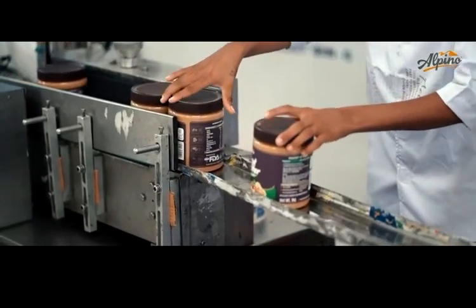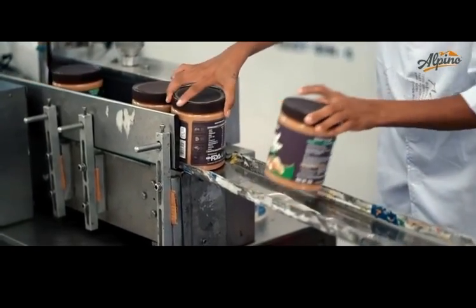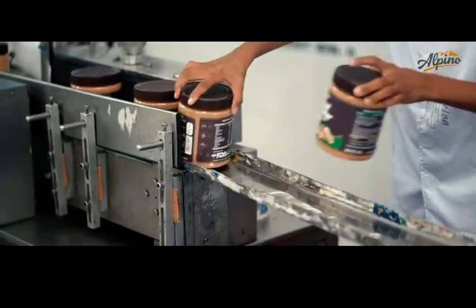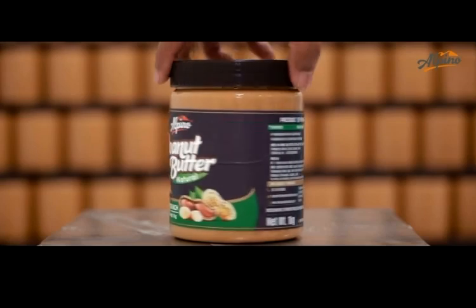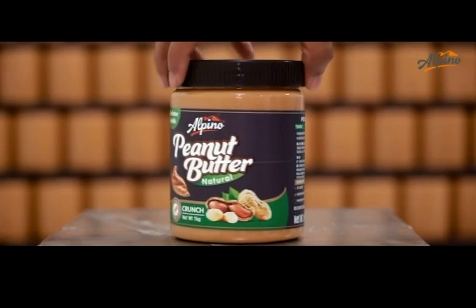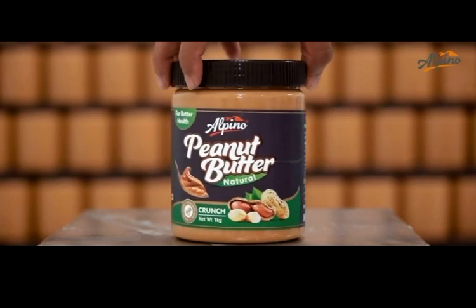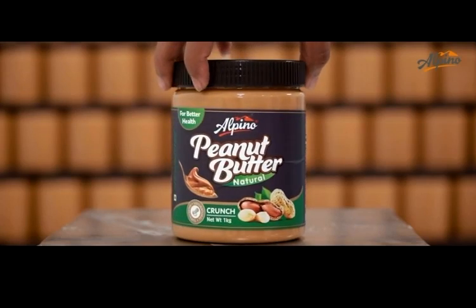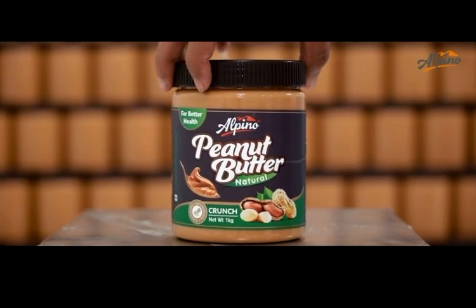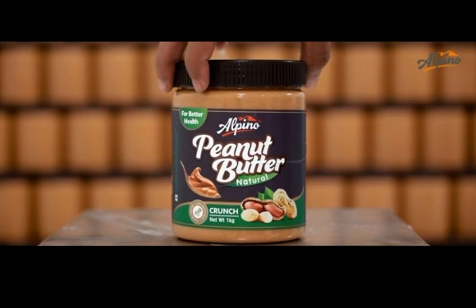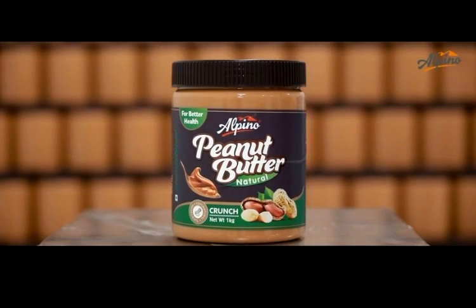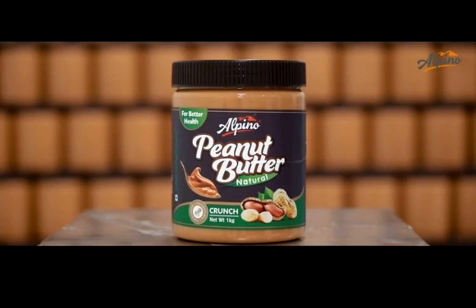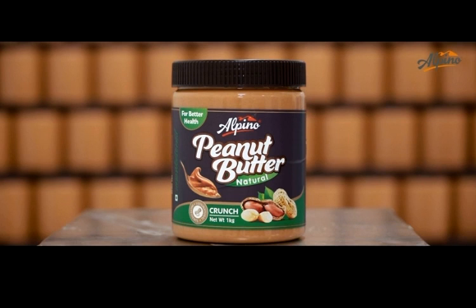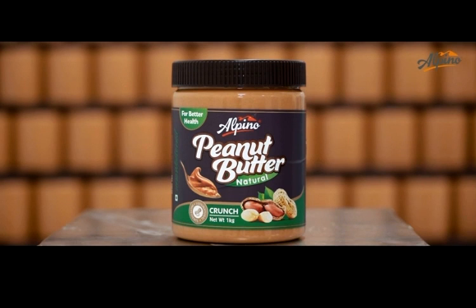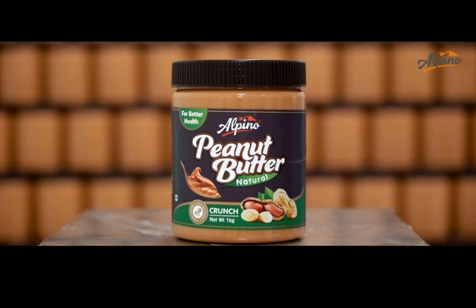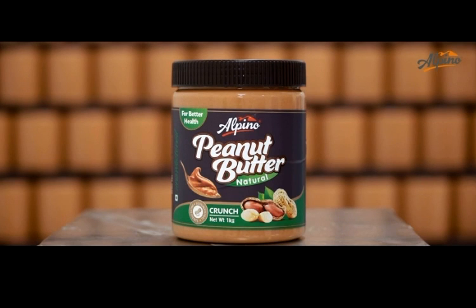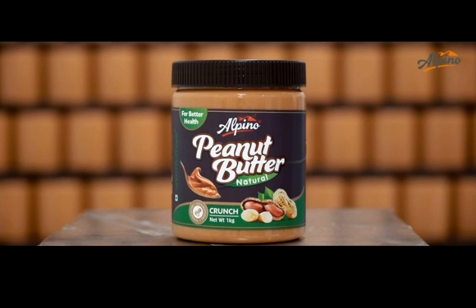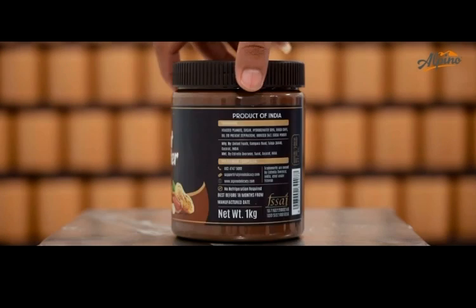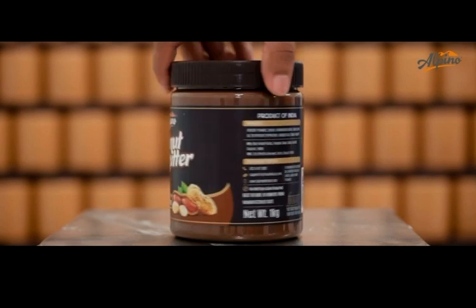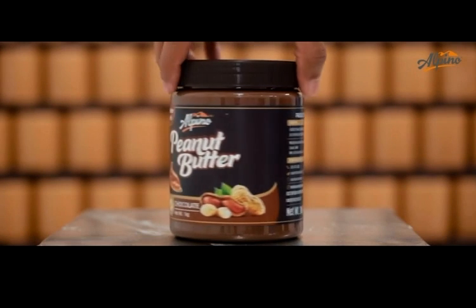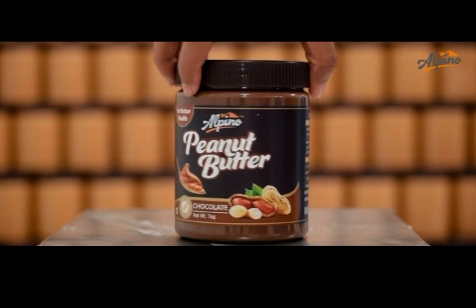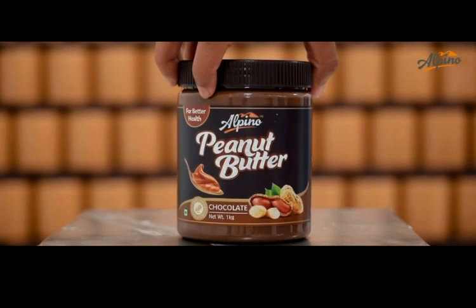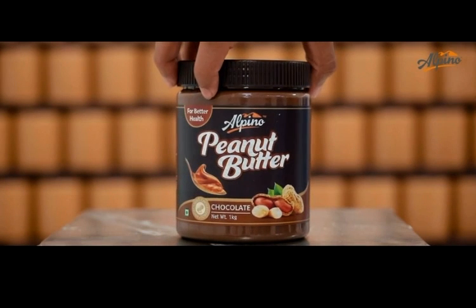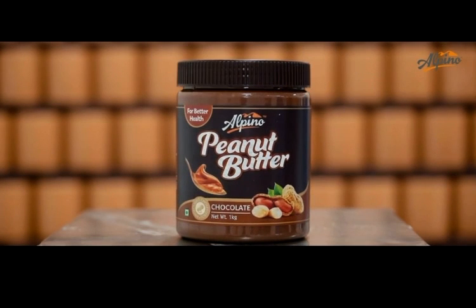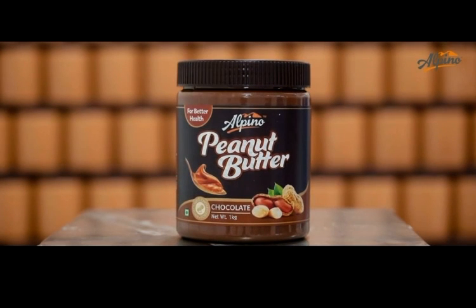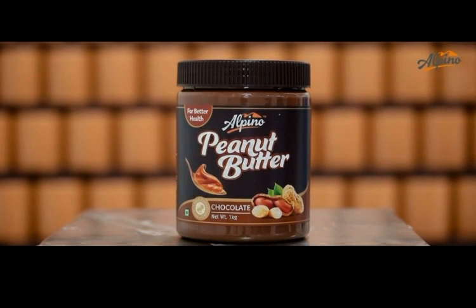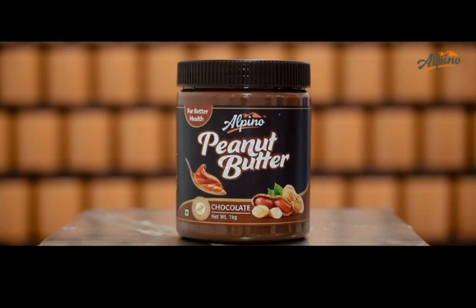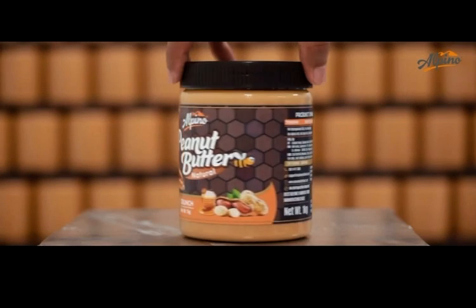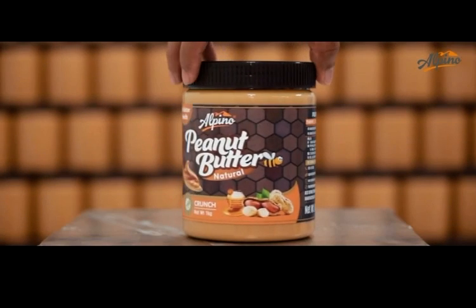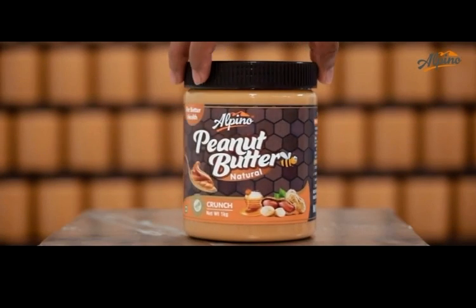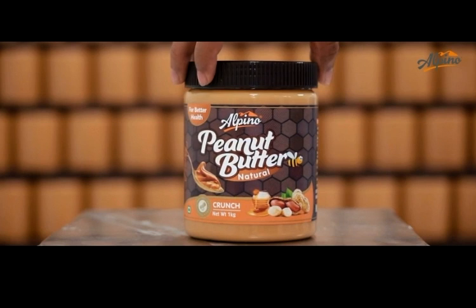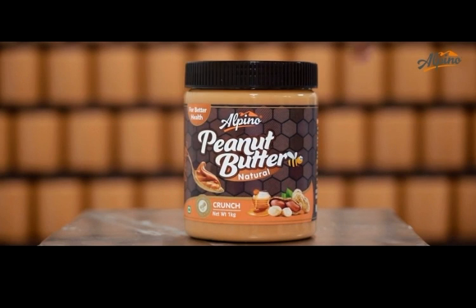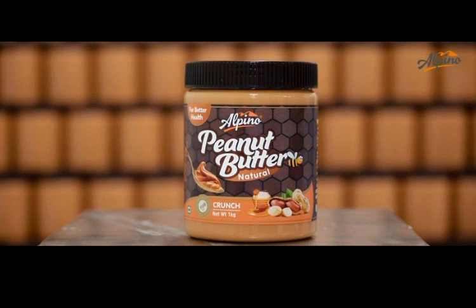Alpino manufactures natural peanut butter in crunchy and smooth flavours. The chocolate flavour is amazing, and honey is also loved by millions.